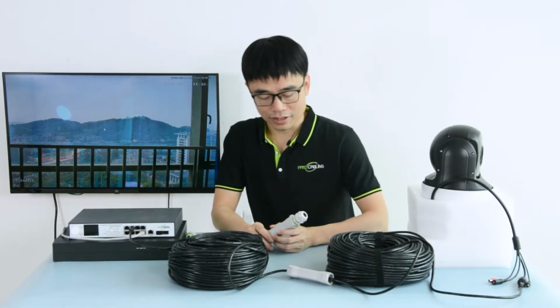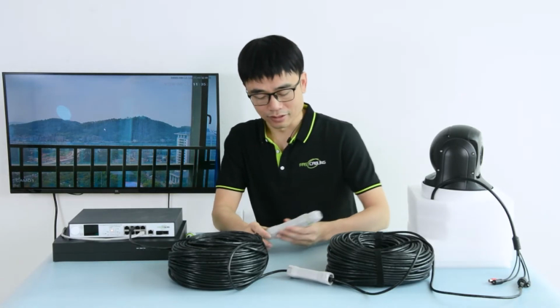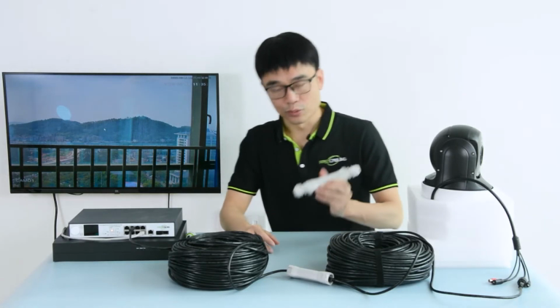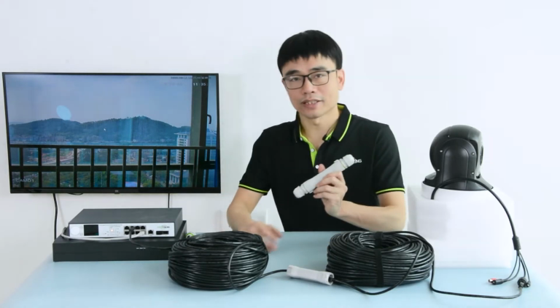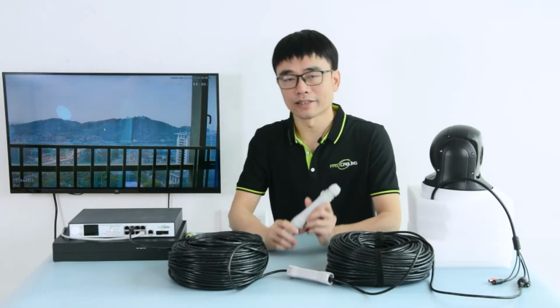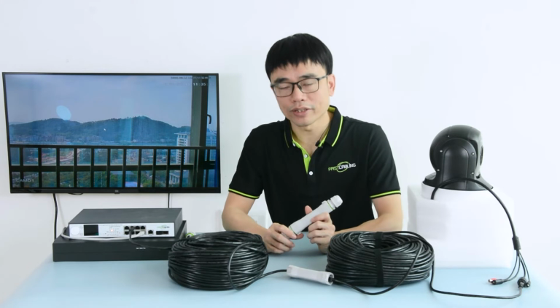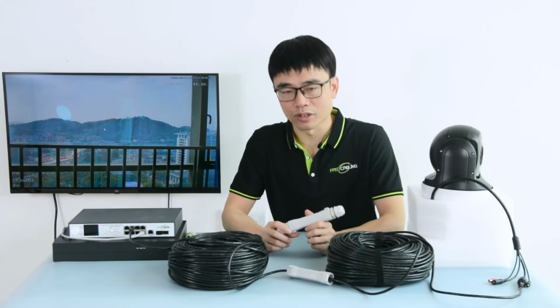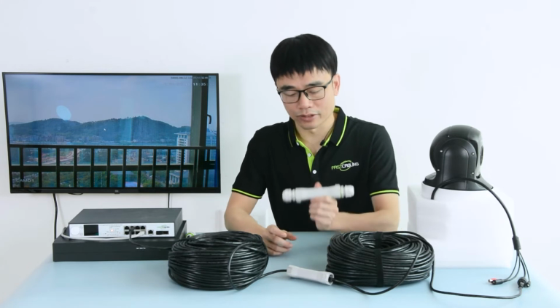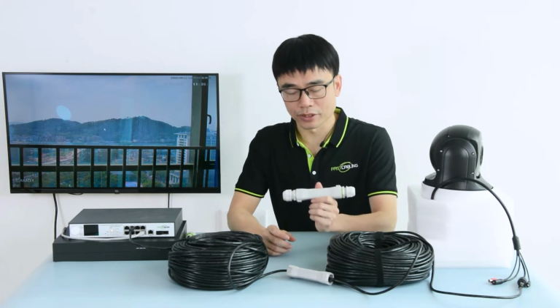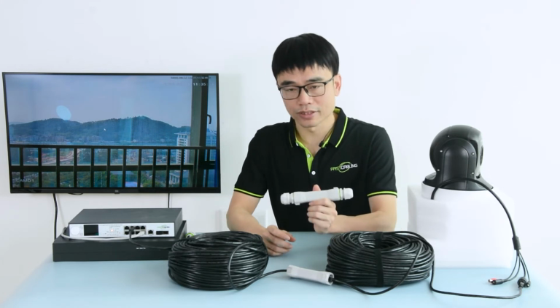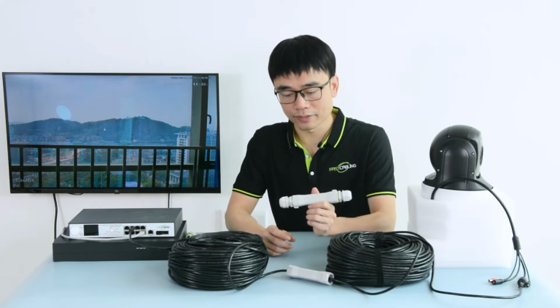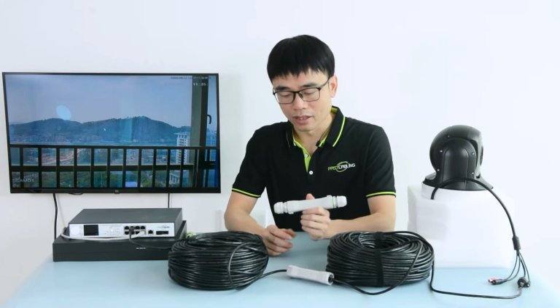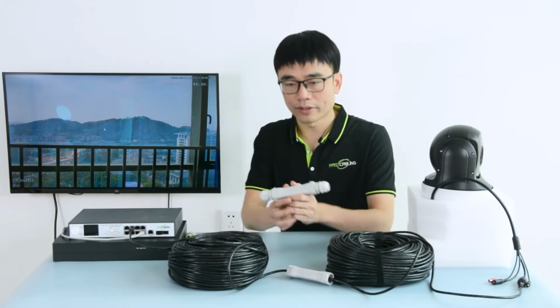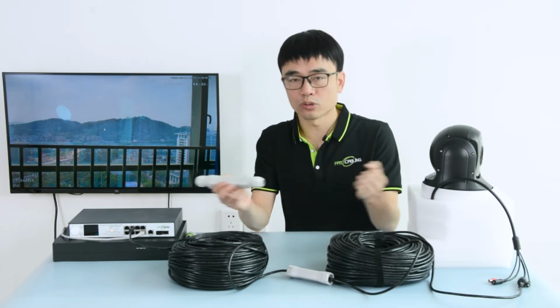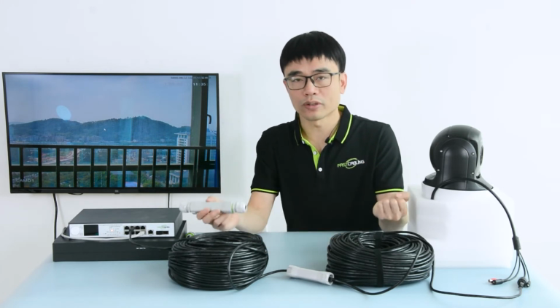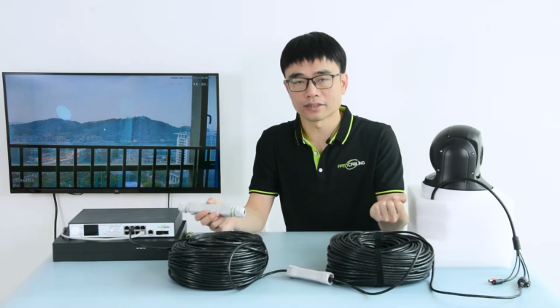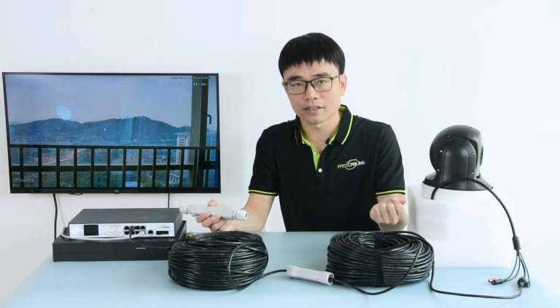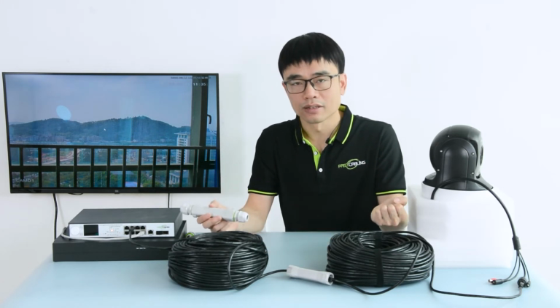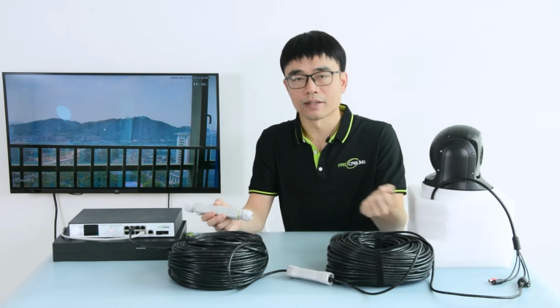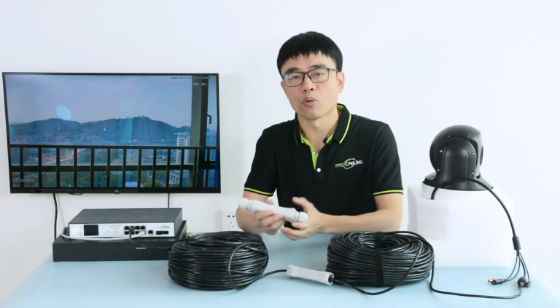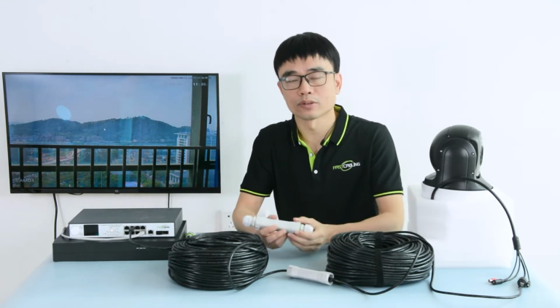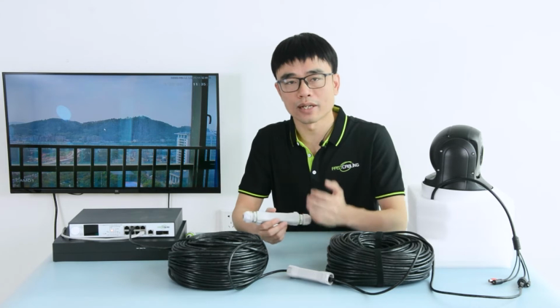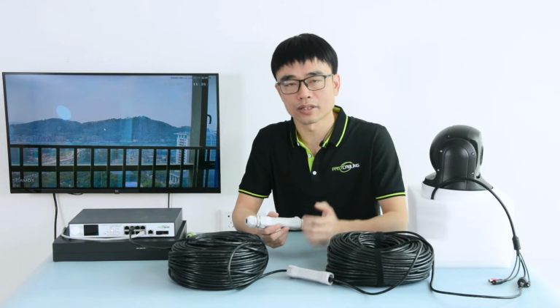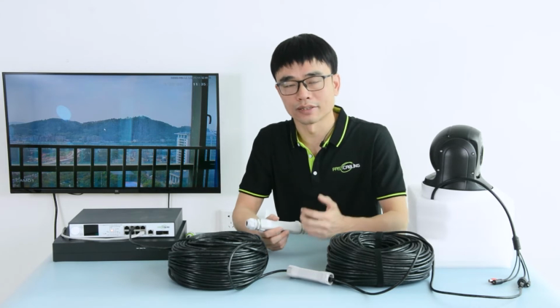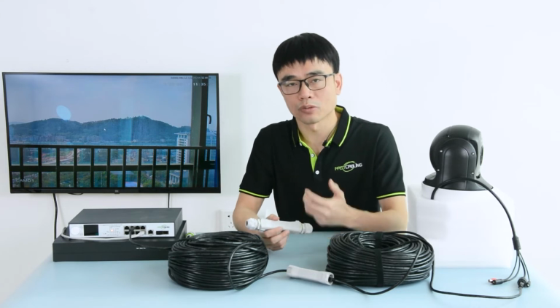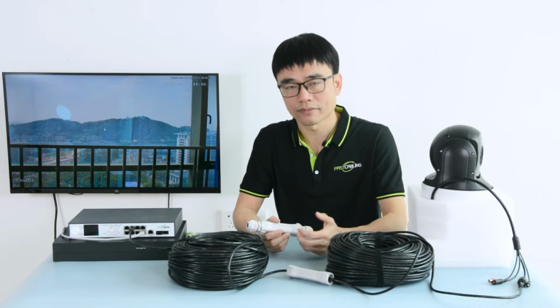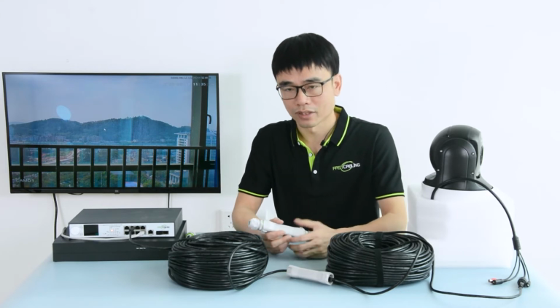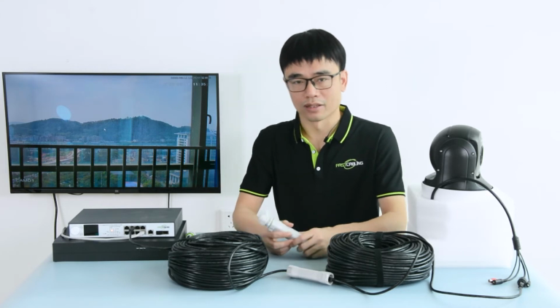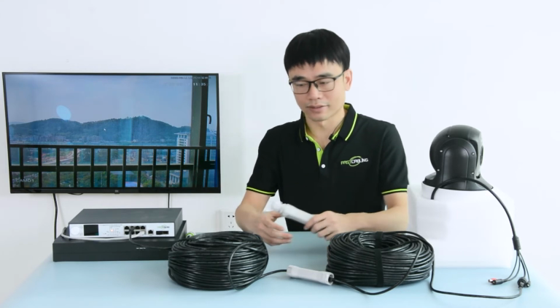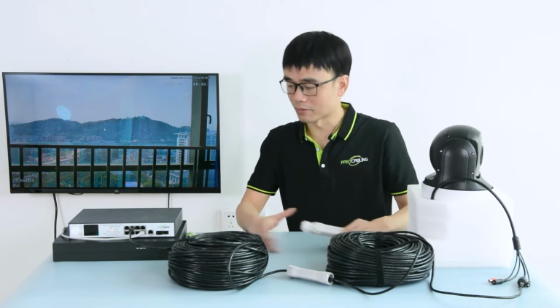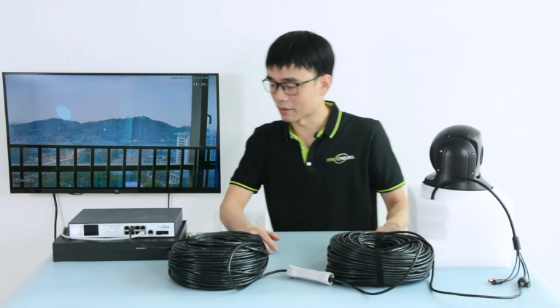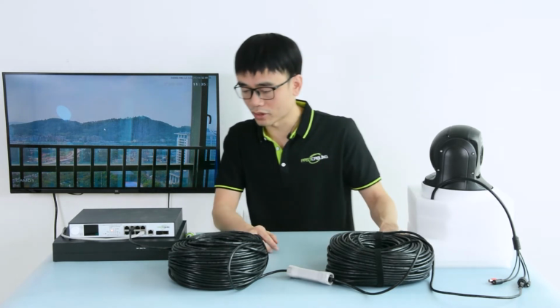Is there any better solution? Yes. We can take advantage of this PoE extender — when two work together, it can provide 300 meters of continuous run. Let's make a demonstration.